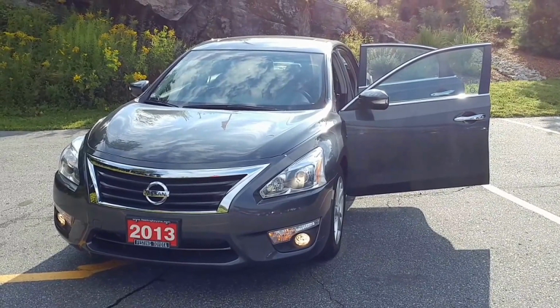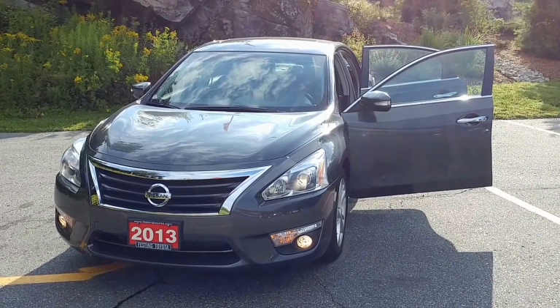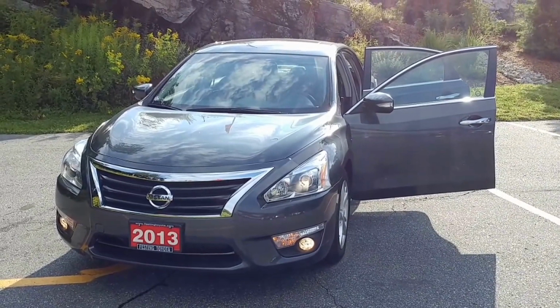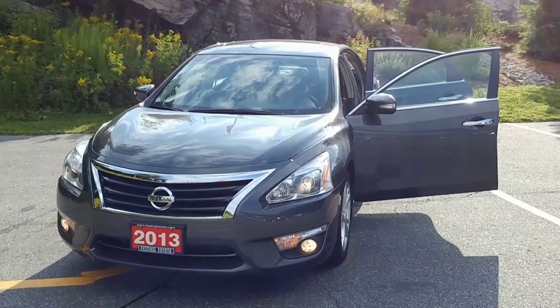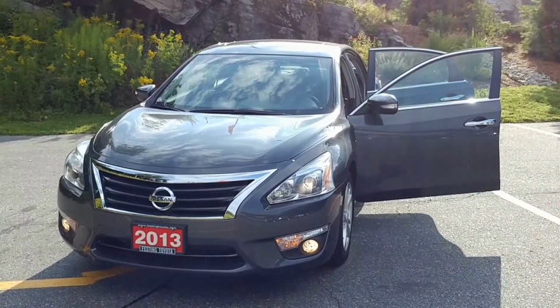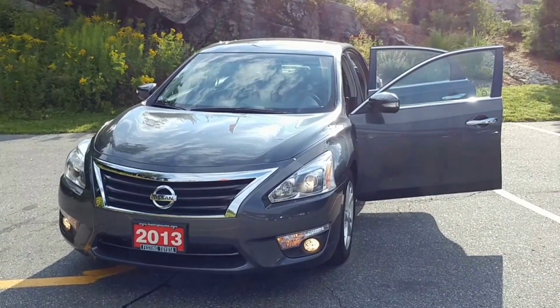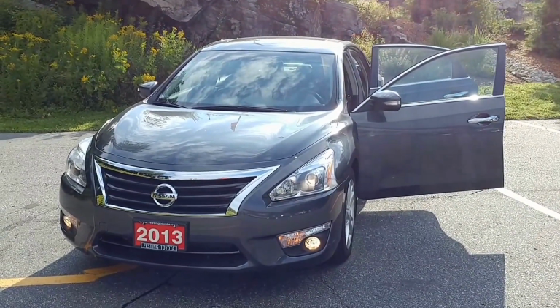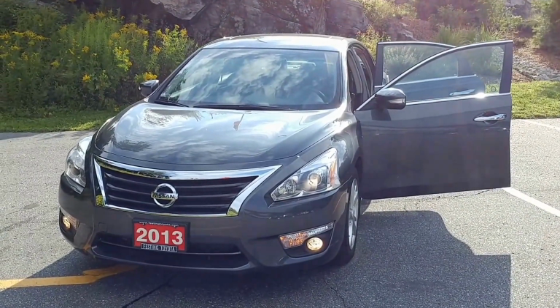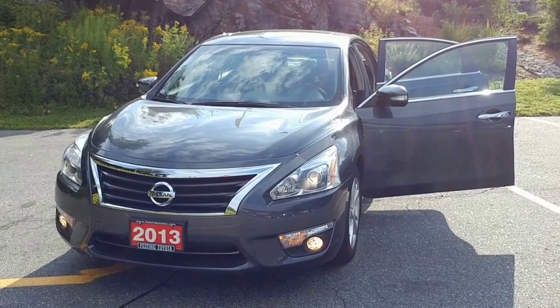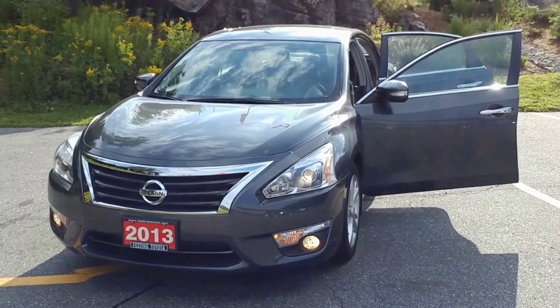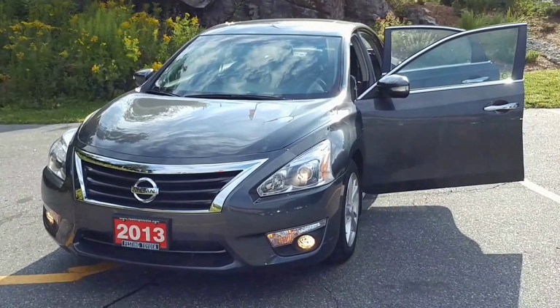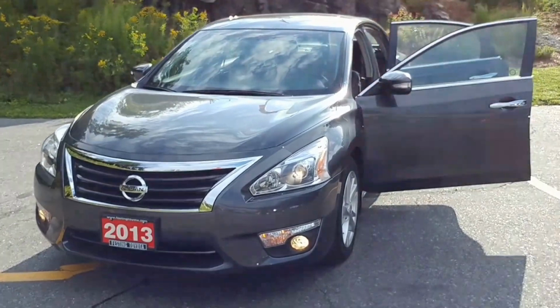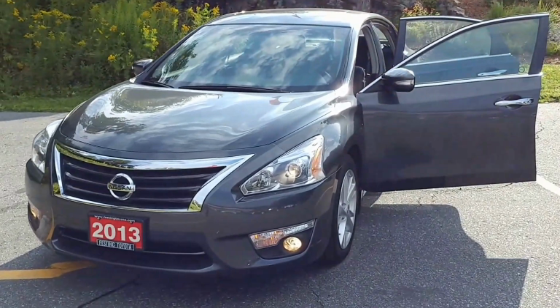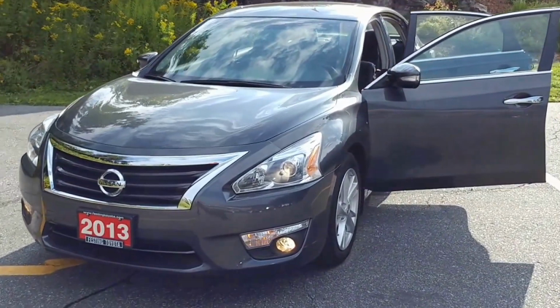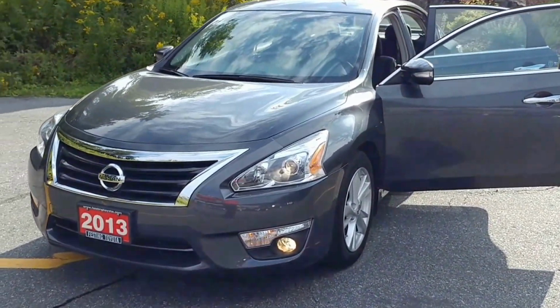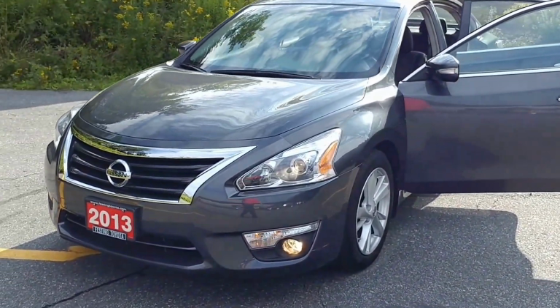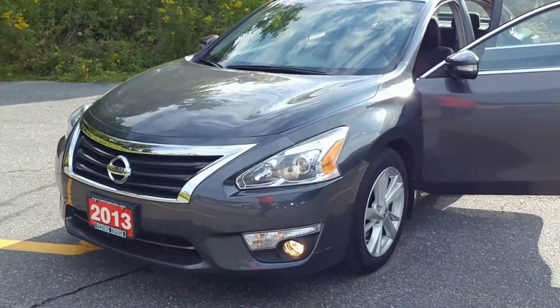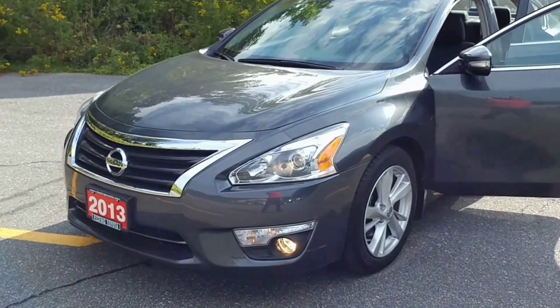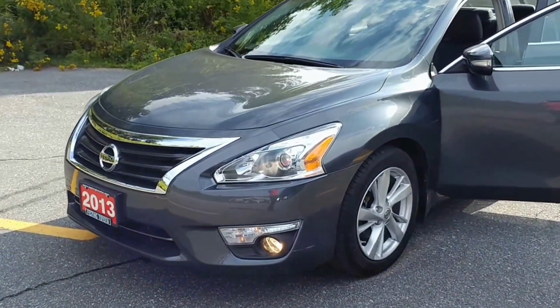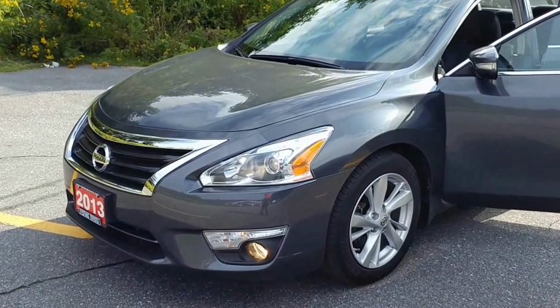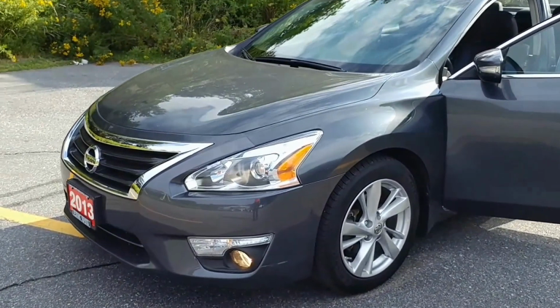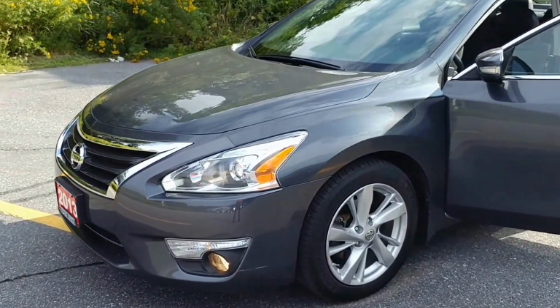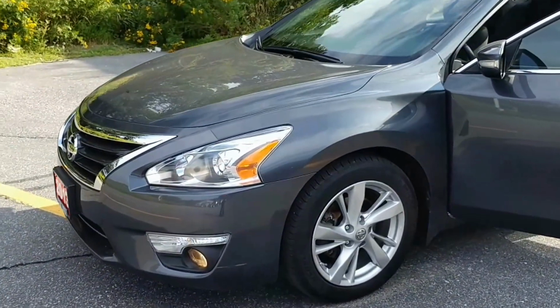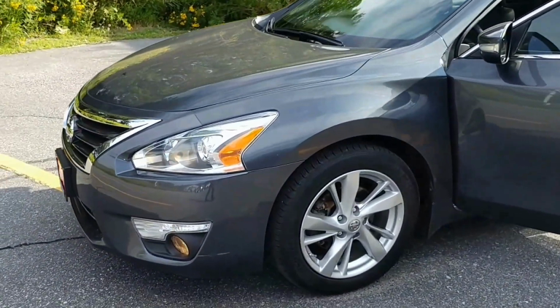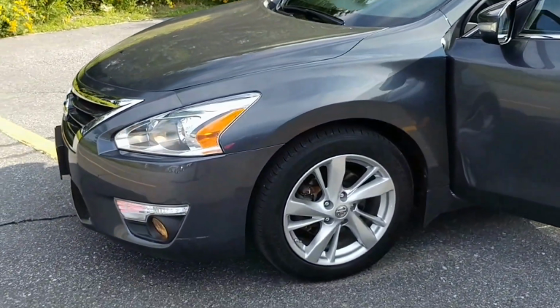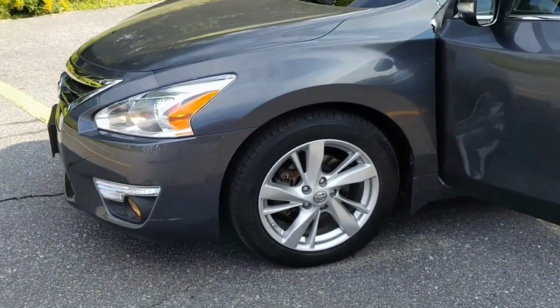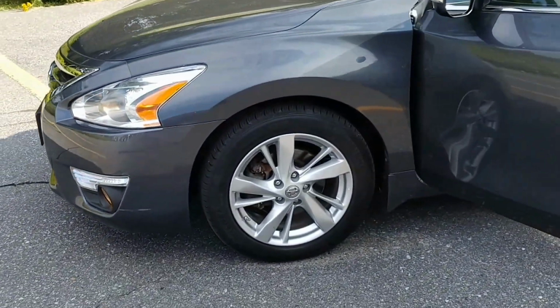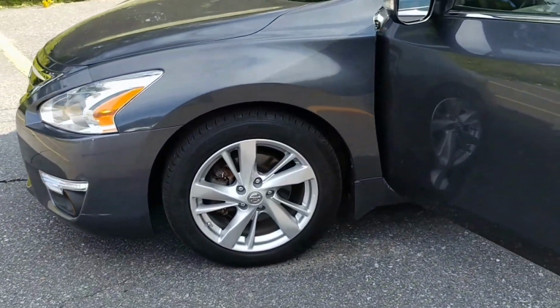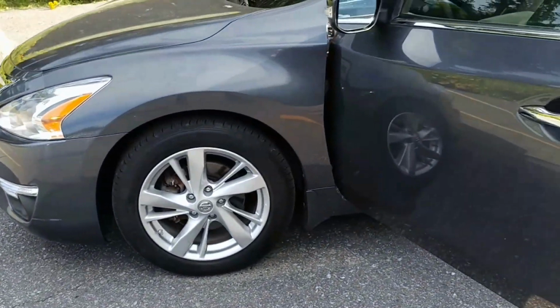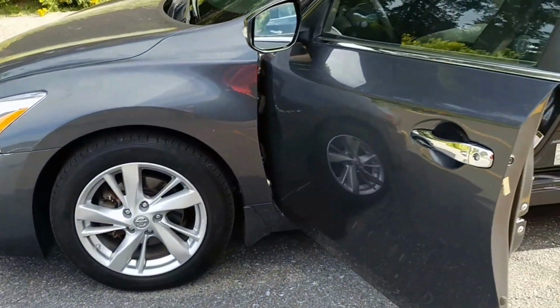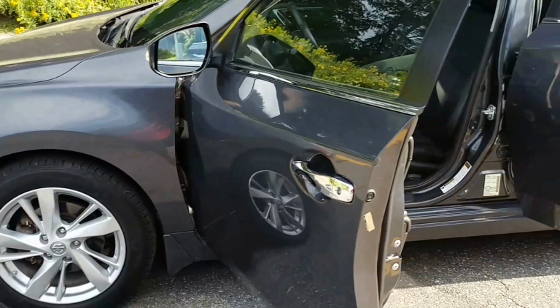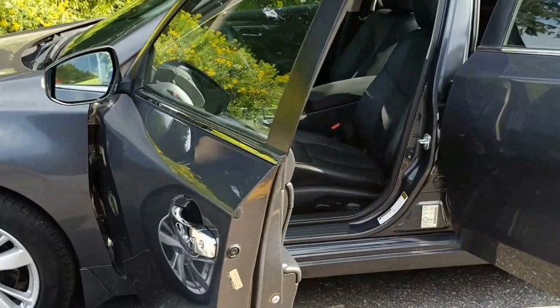Hello everyone, Jay Gern here once again from Festing Toyota, this time with a 2013 Nissan Altima. As you can see, it's gray in color, equipped with fog lights and nicely appointed aluminum alloy wheels. We now come into the interior of this vehicle.